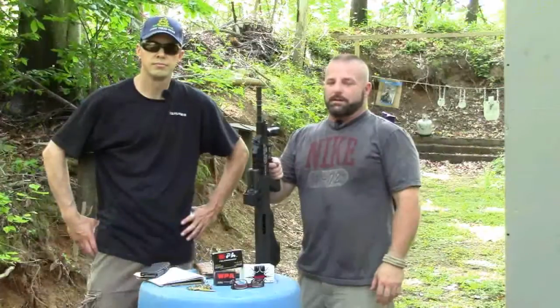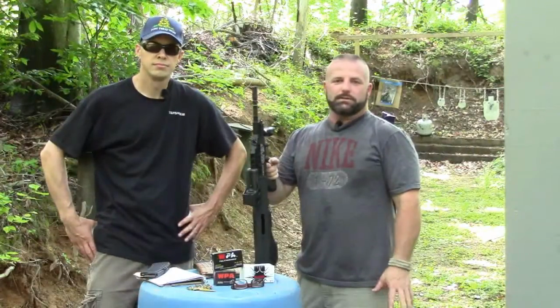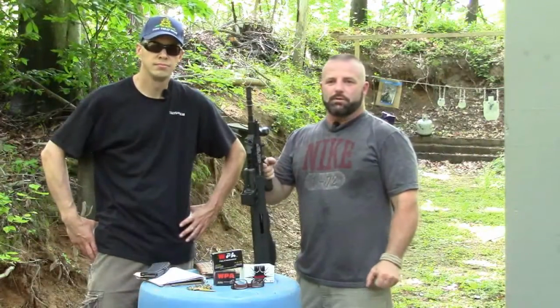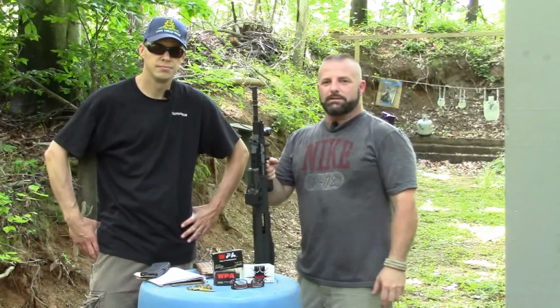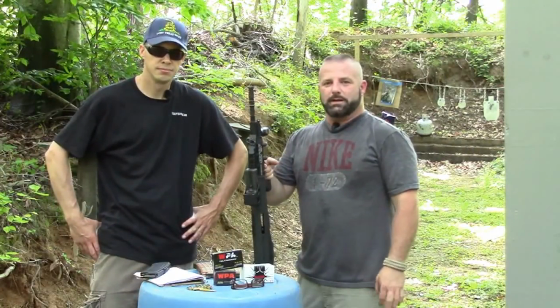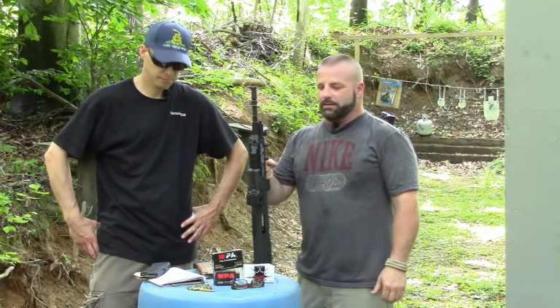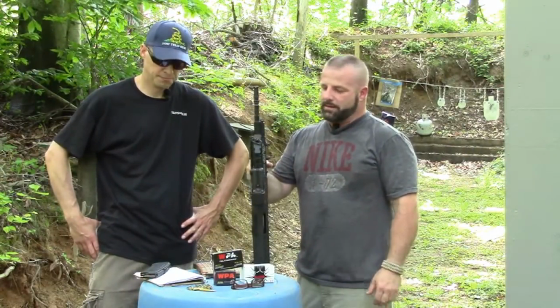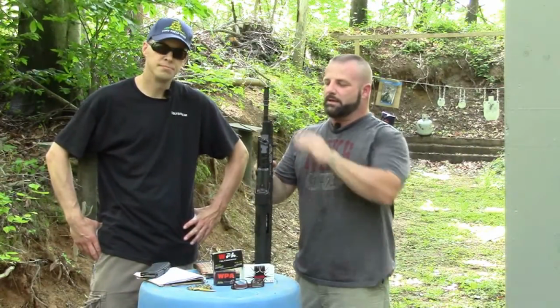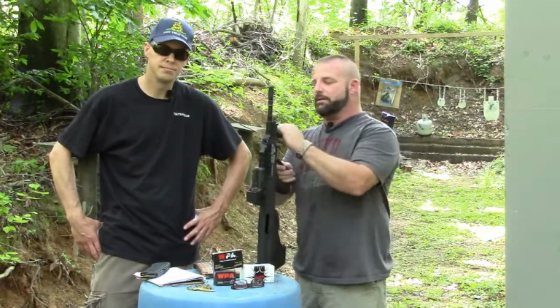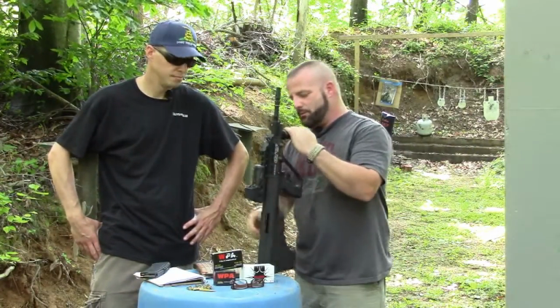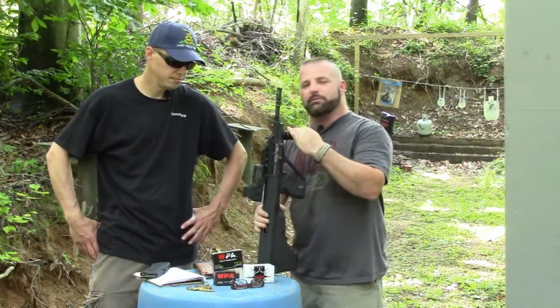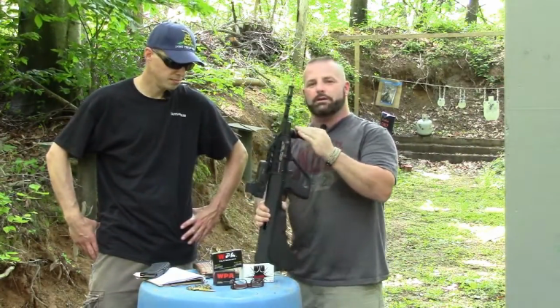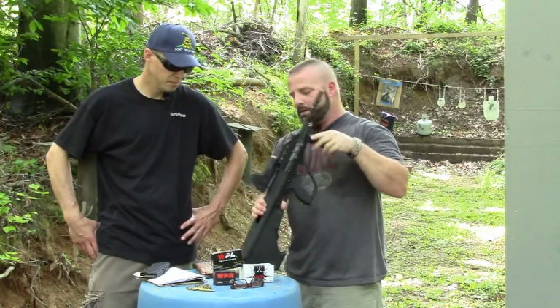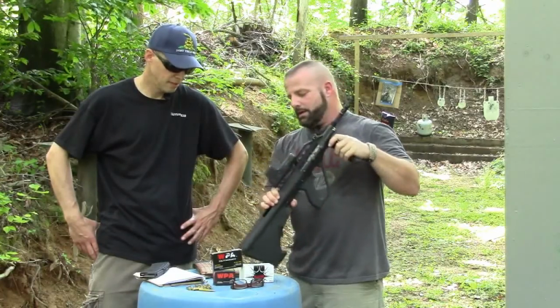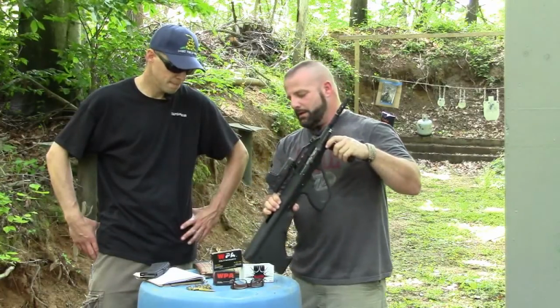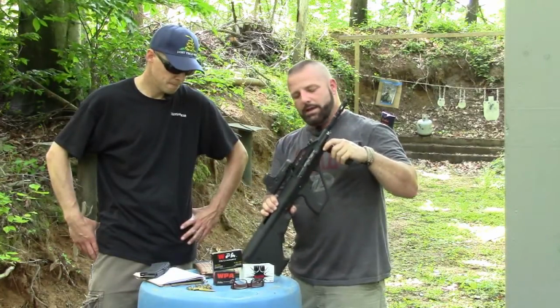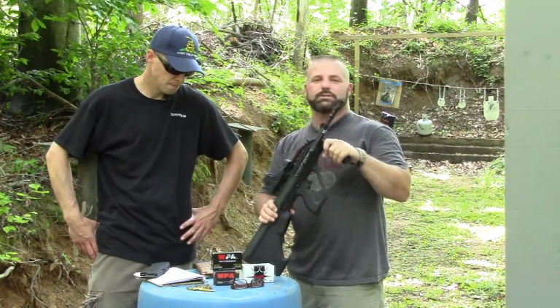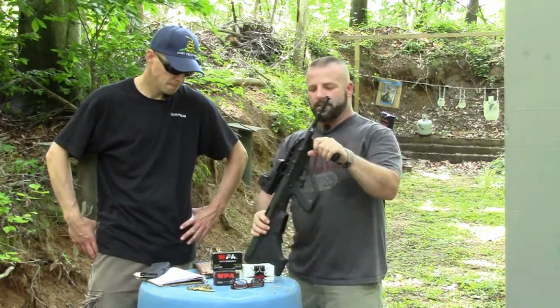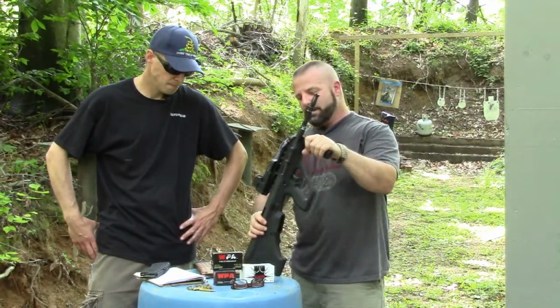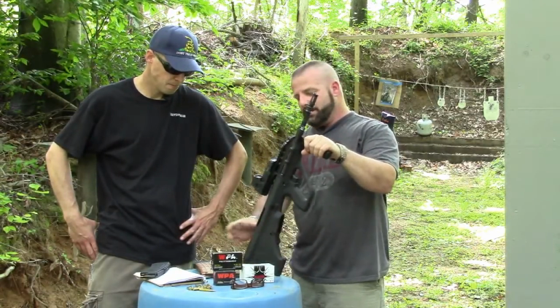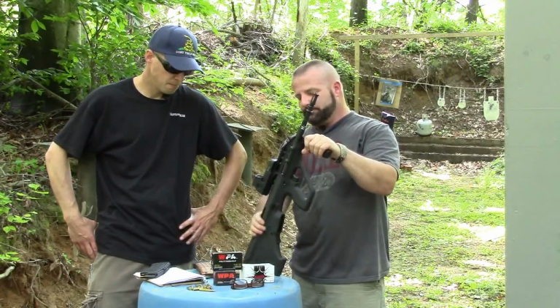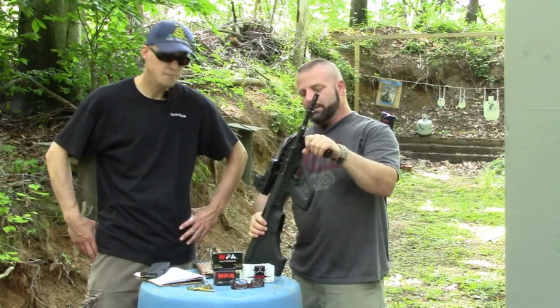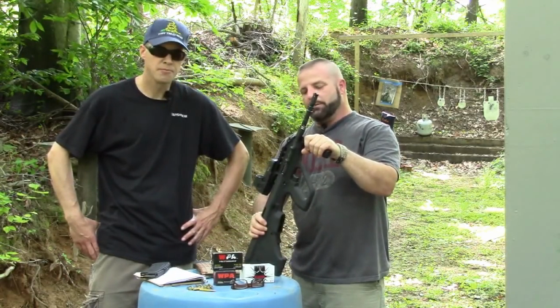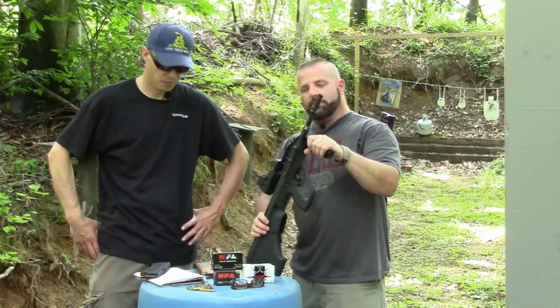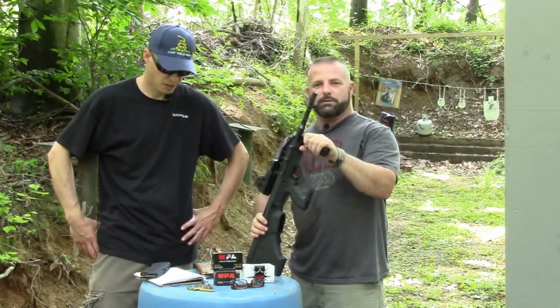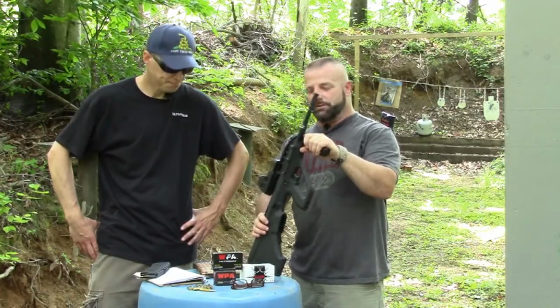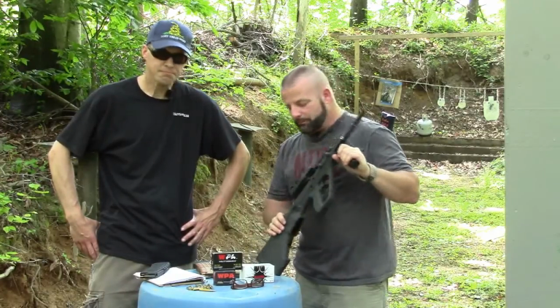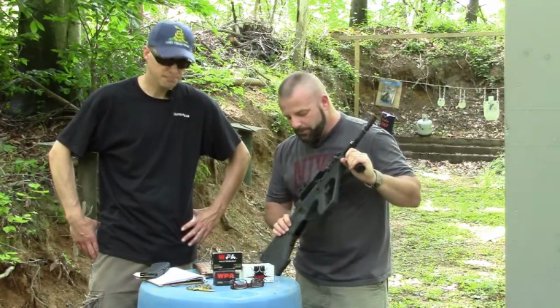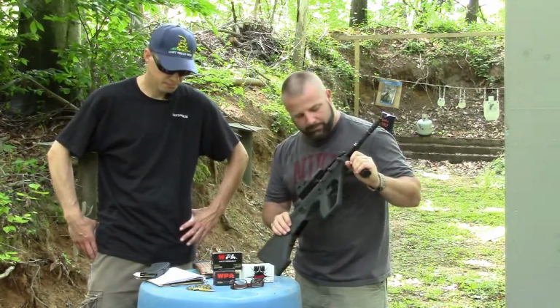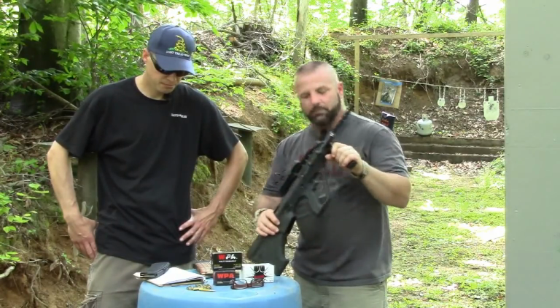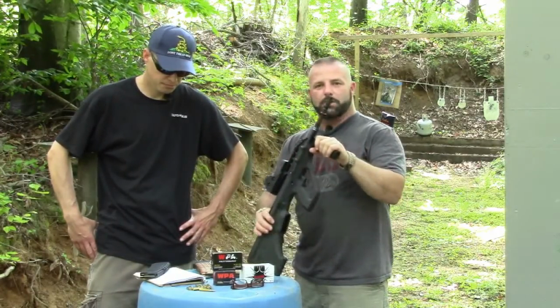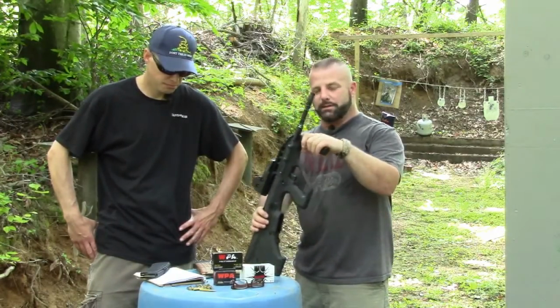How you doing? It's Sean O'Brien at Two of You Guys in Gear, and today we have on loan an MSR. We're going to do a little review on it and shoot a little bit for you, and Brian's going to tell you a little about it.